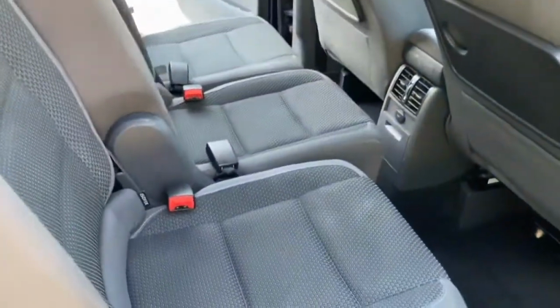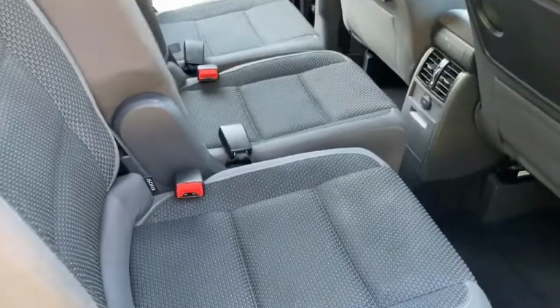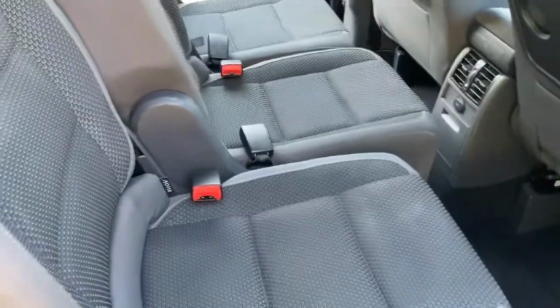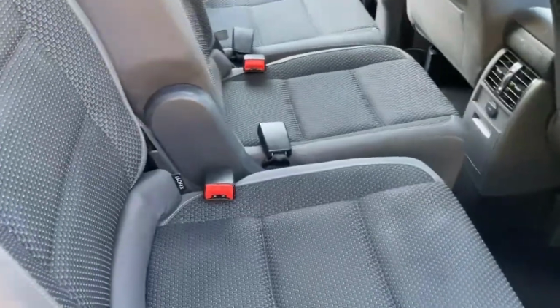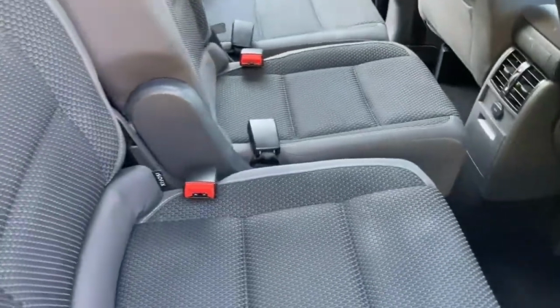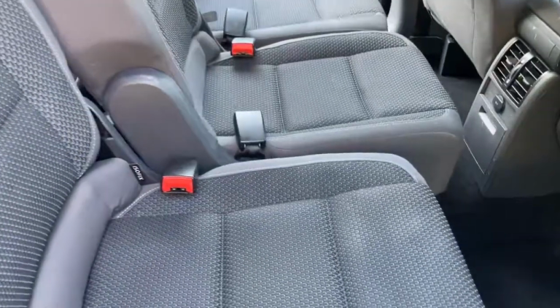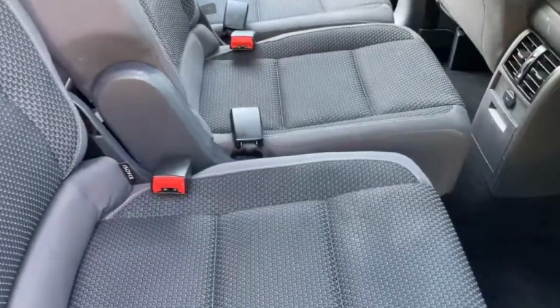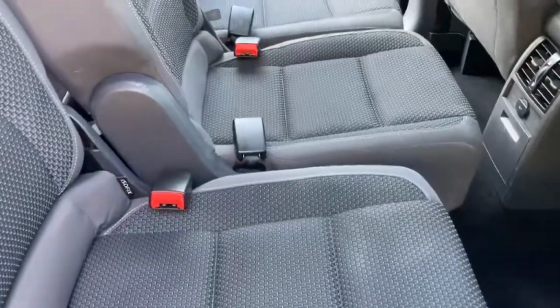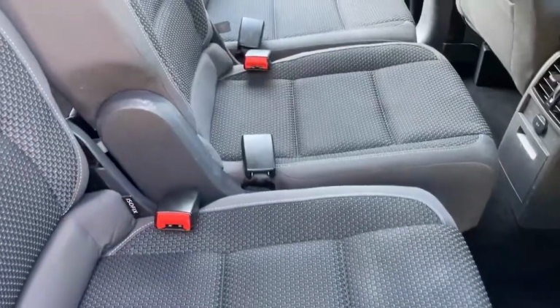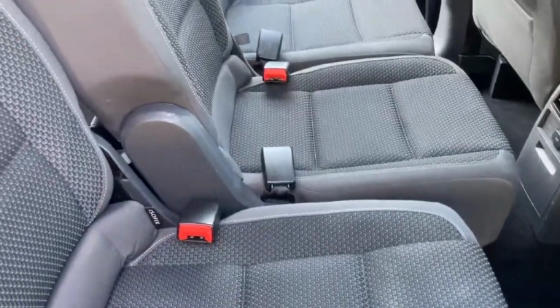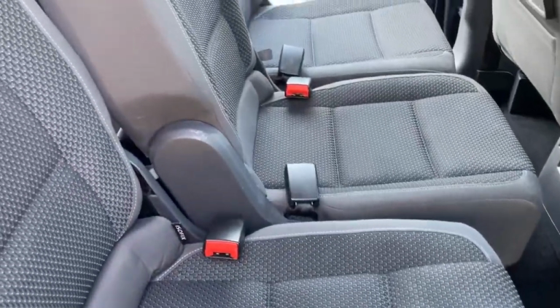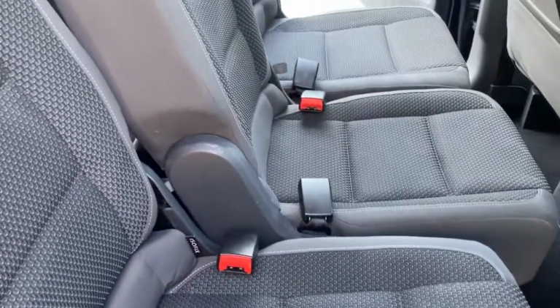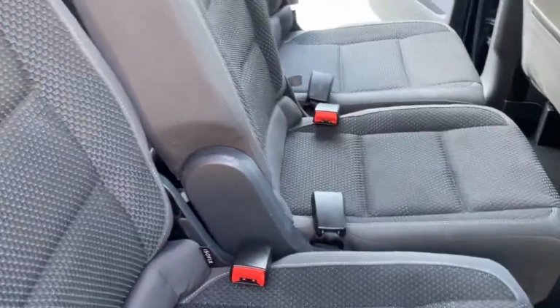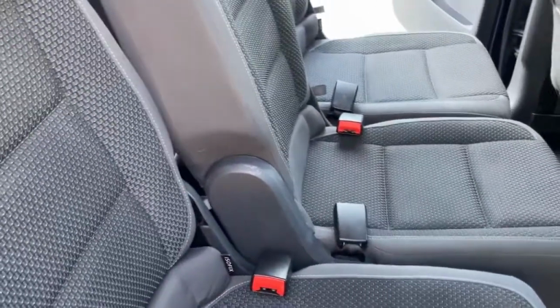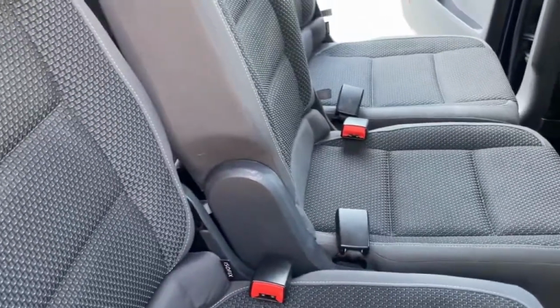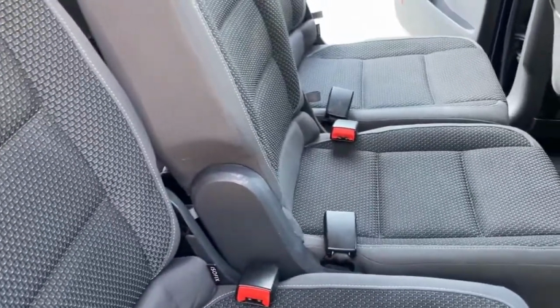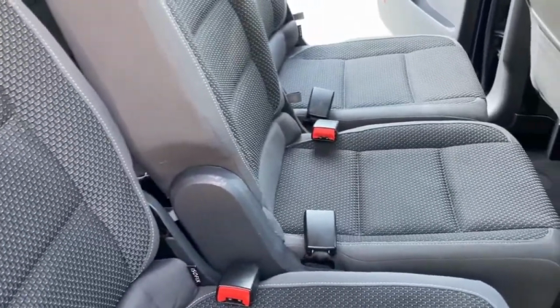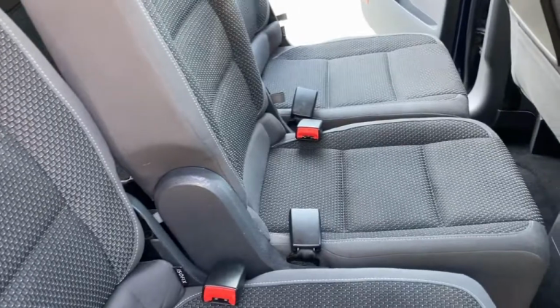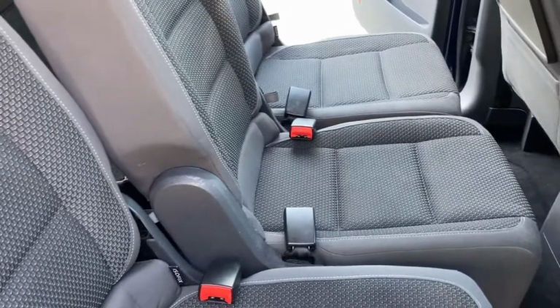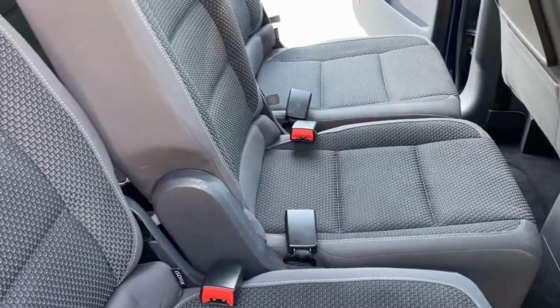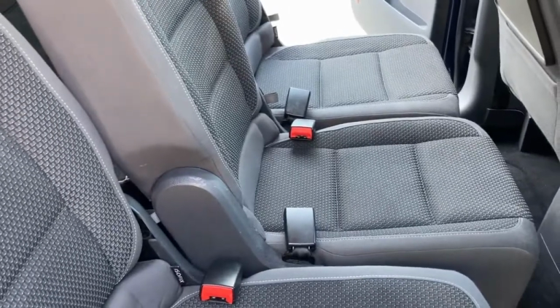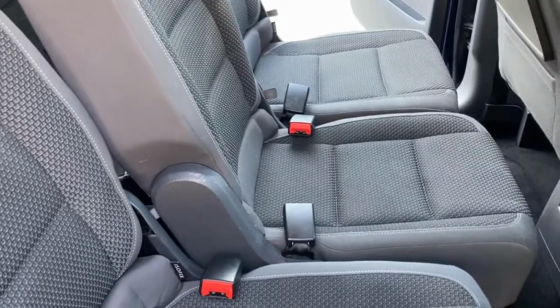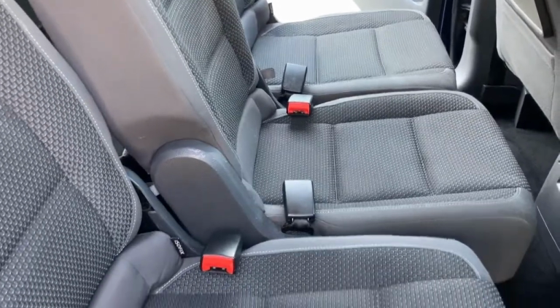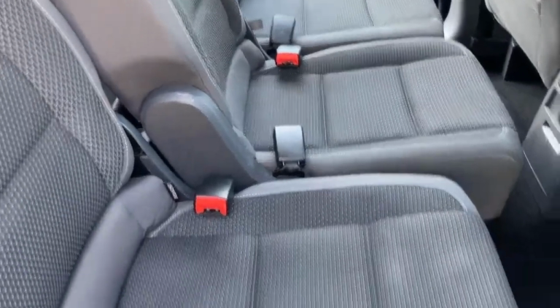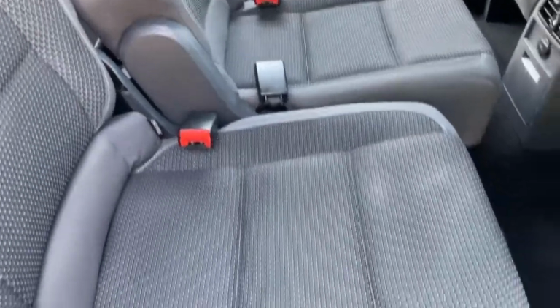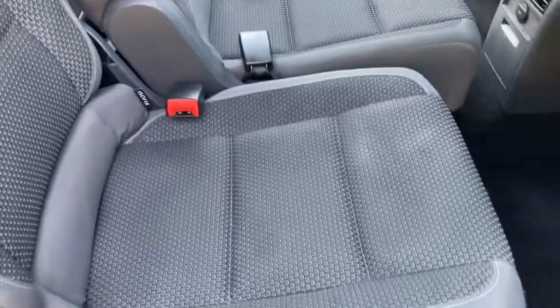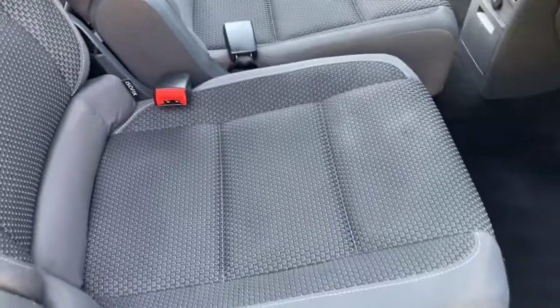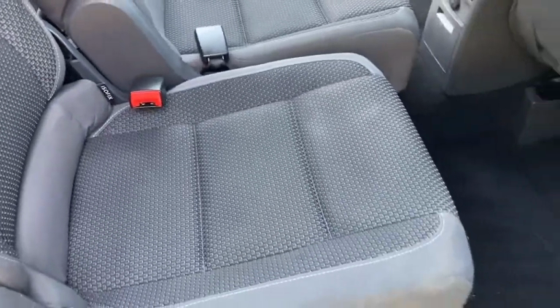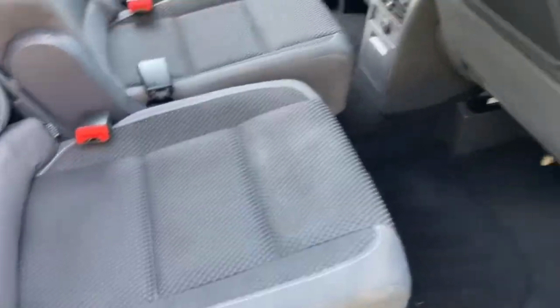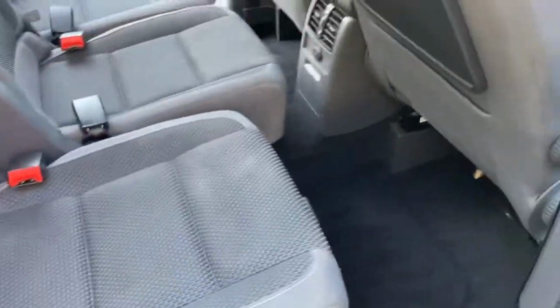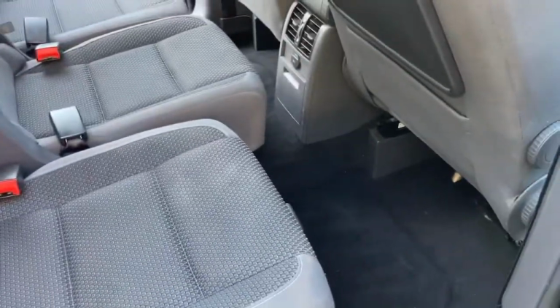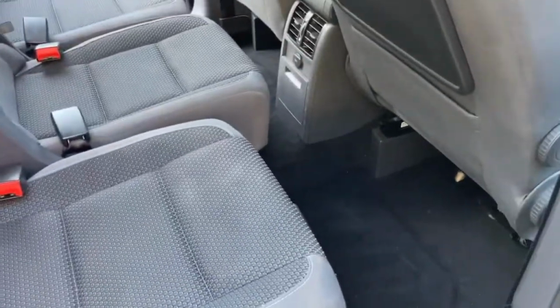The middle row of seats slides forward and back as well. You need them in the slightly further forward position just to drop the seats down, and then they can move back into the normal position, giving more legroom.